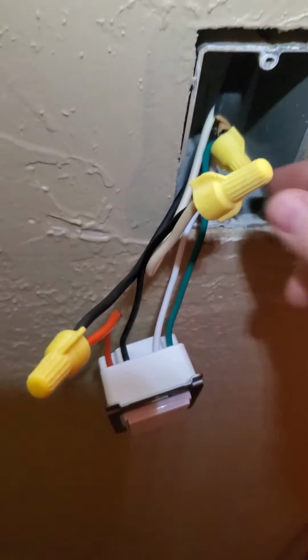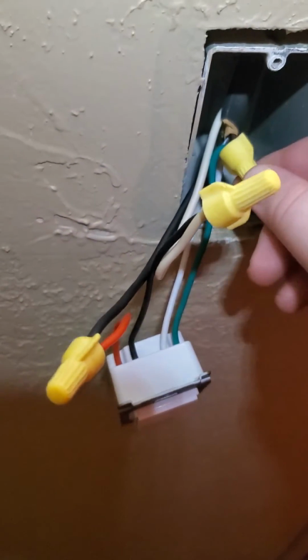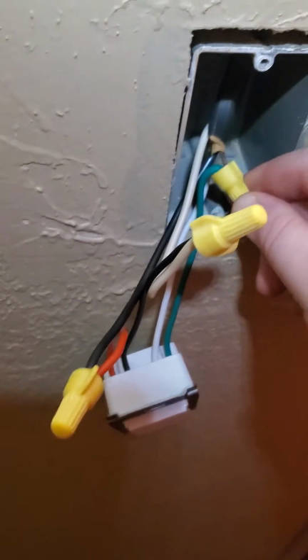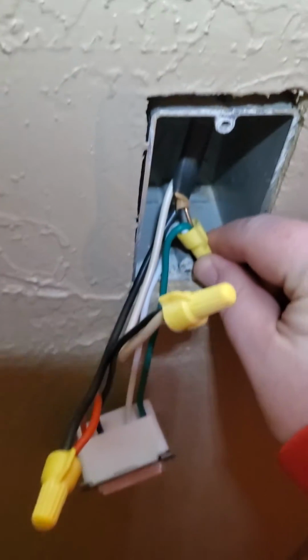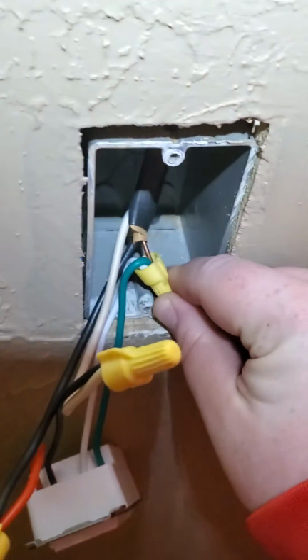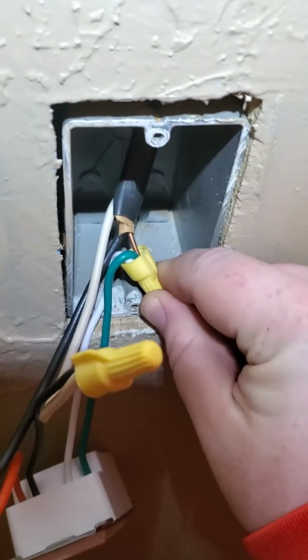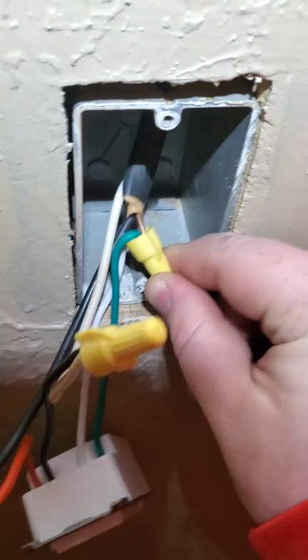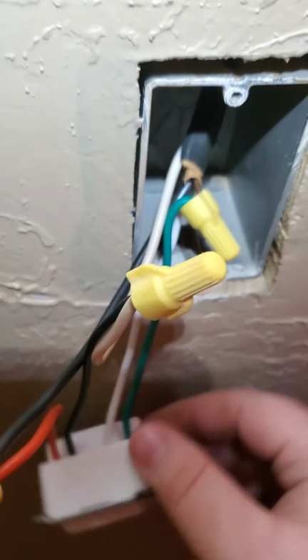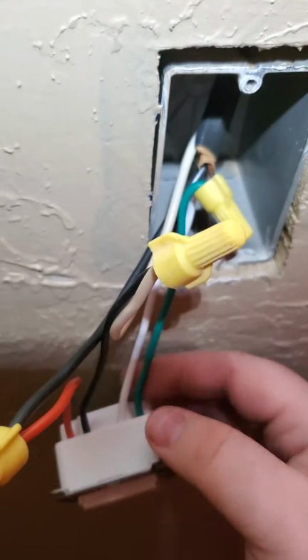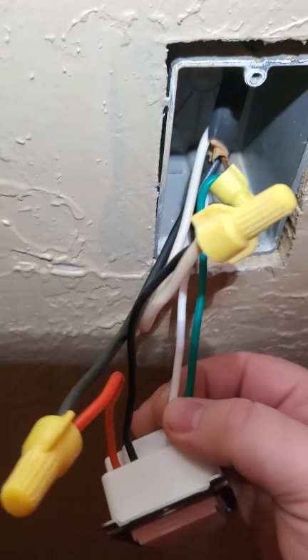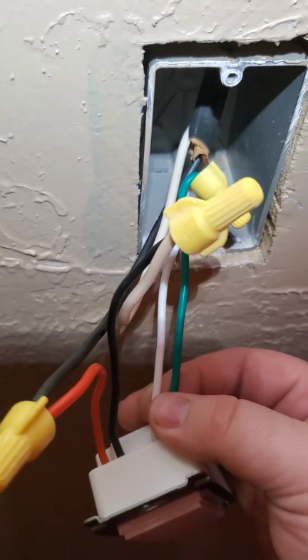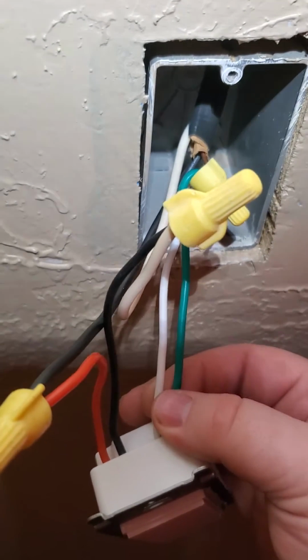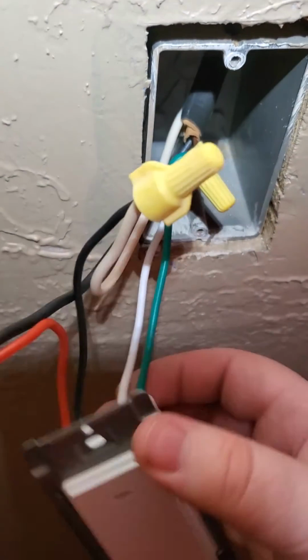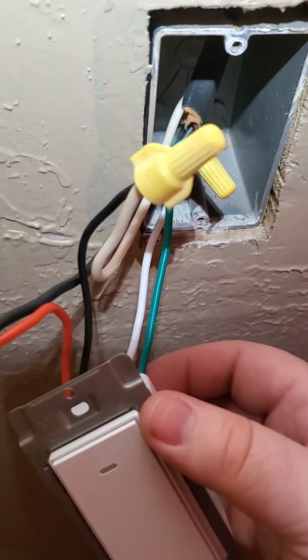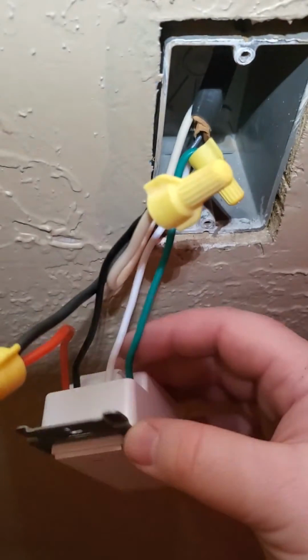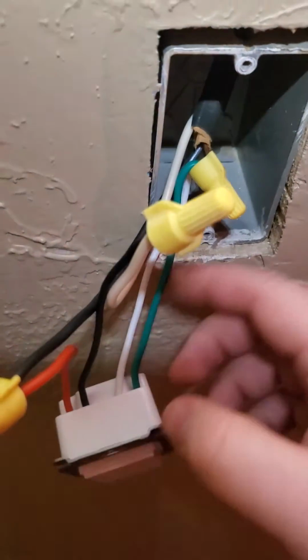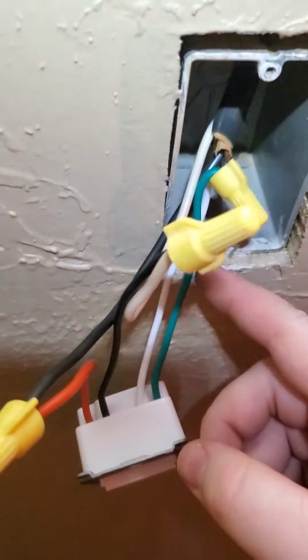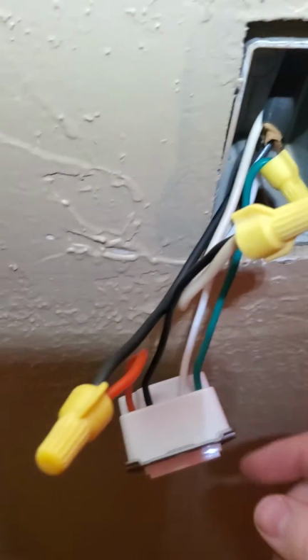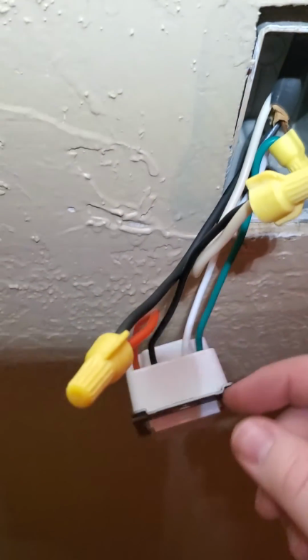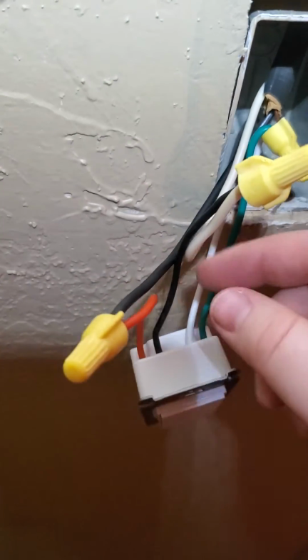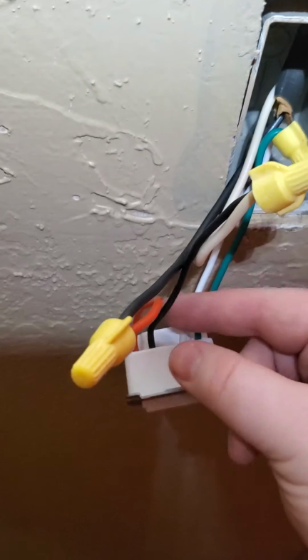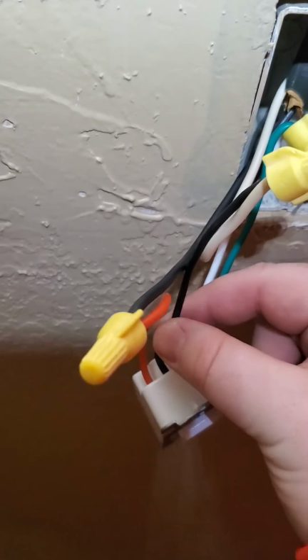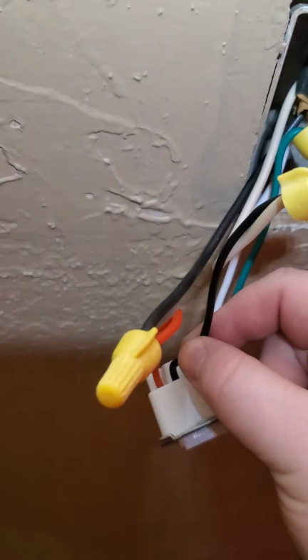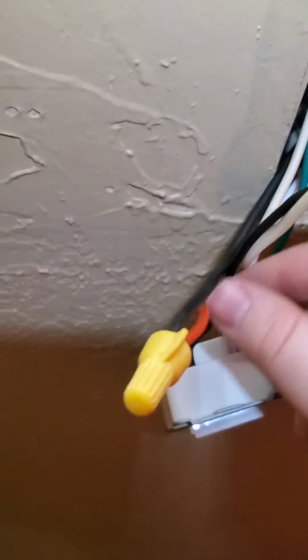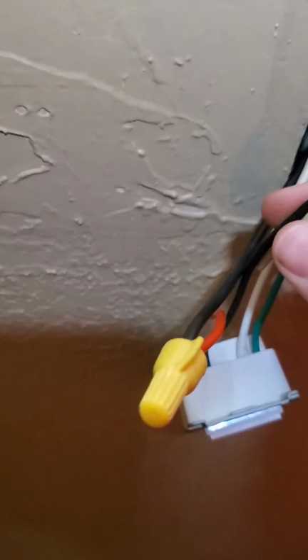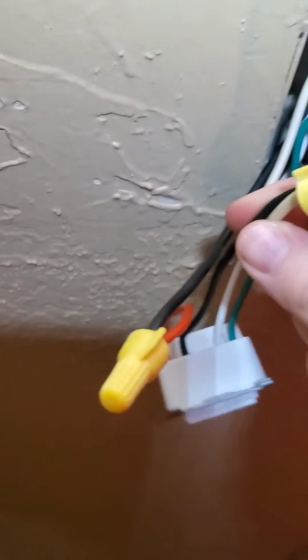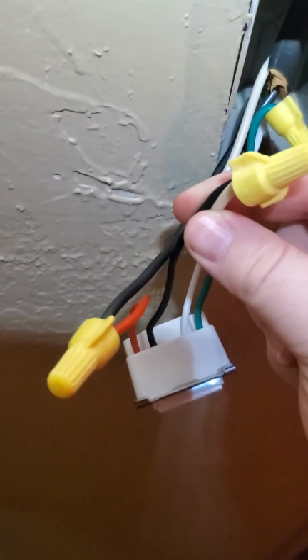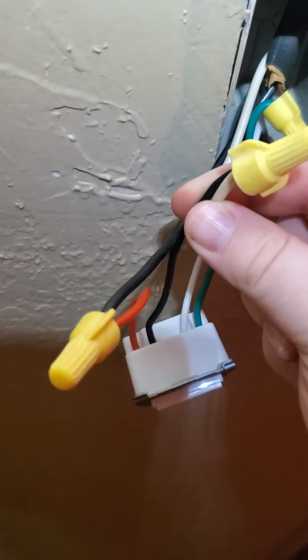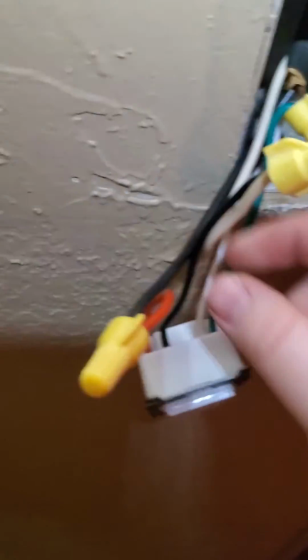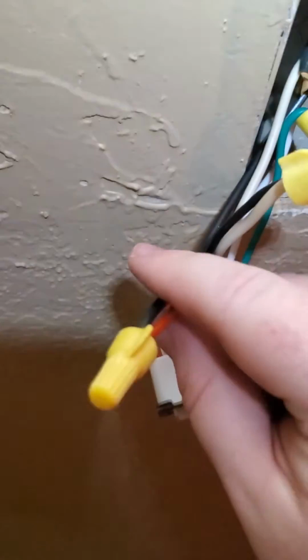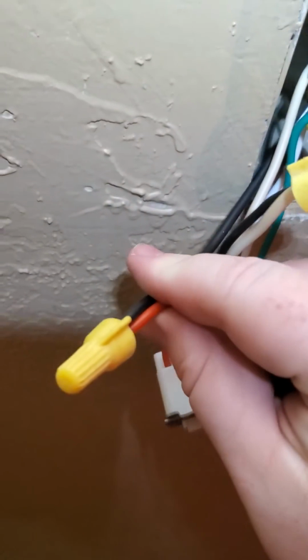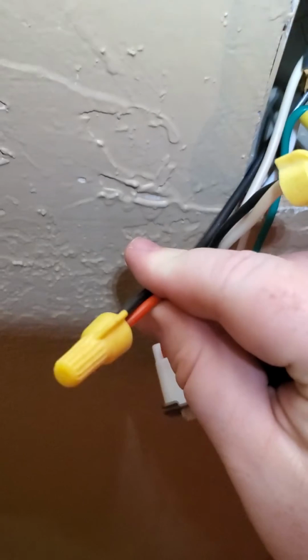So, what can you do? Well, you can simply take the neutral connection on your smart light switch and tie it in with the ground. You will then connect your black wire to the white in your light switch and the red to the black.